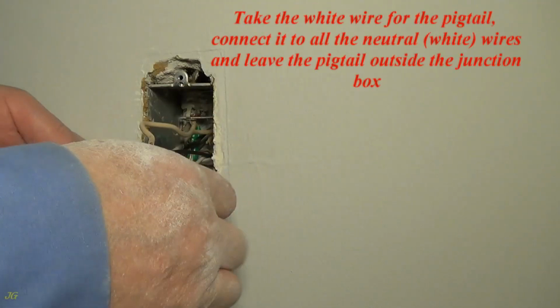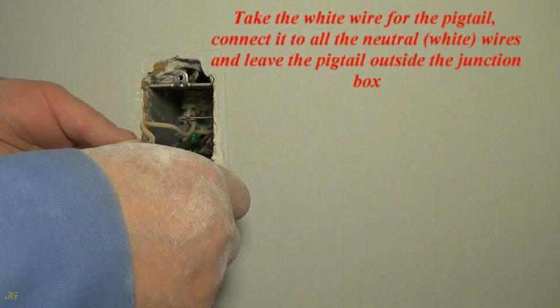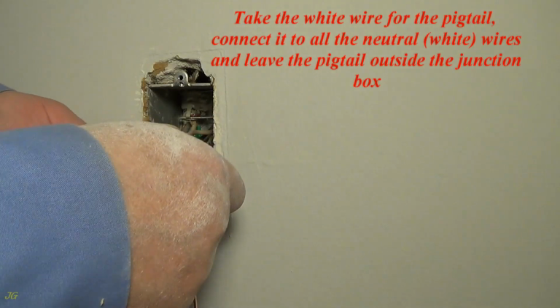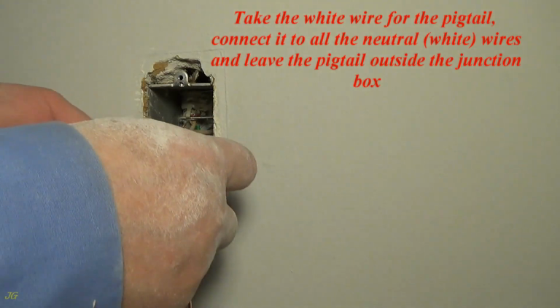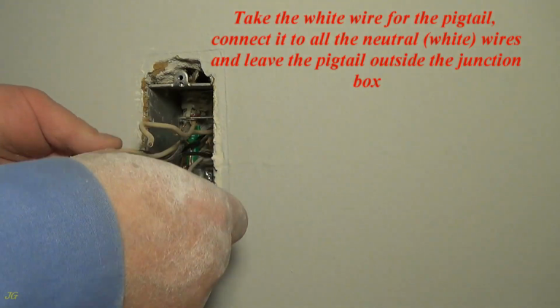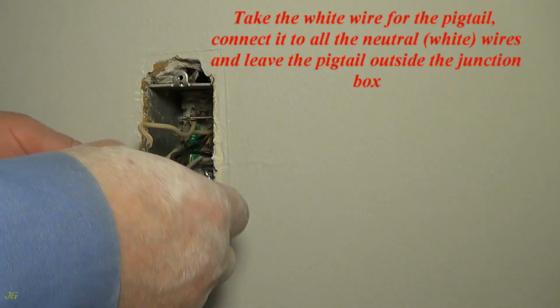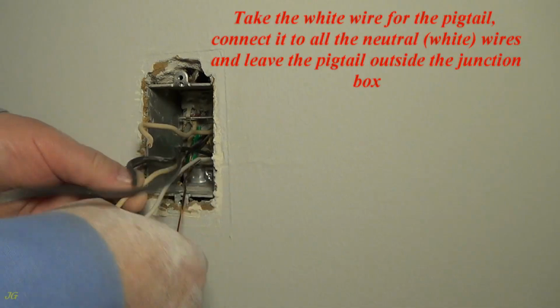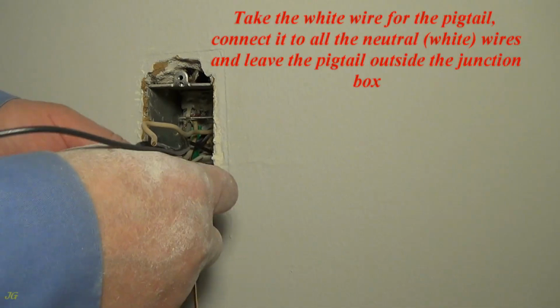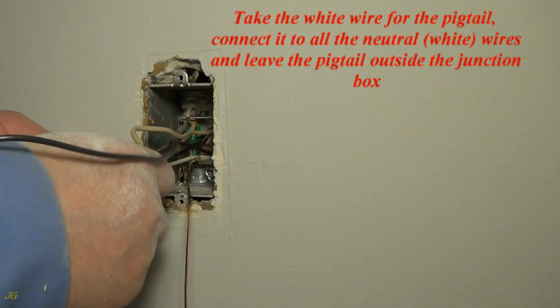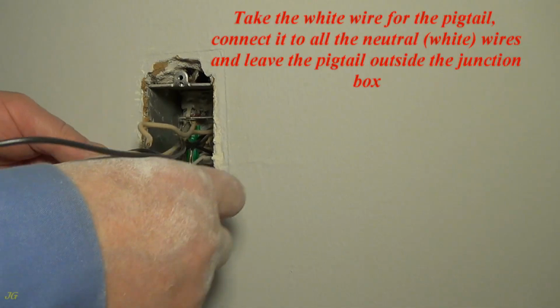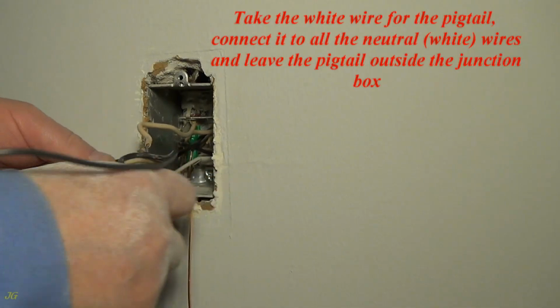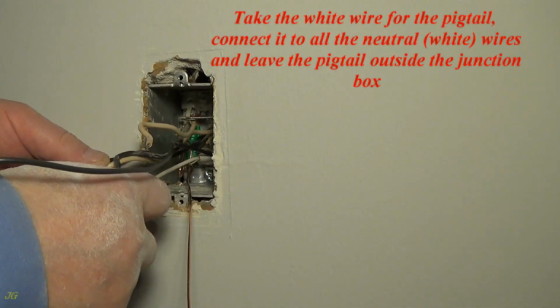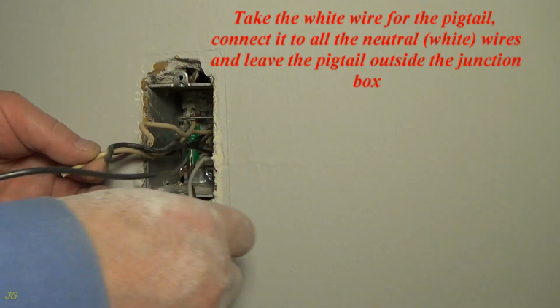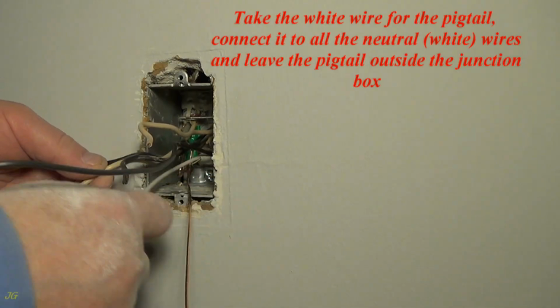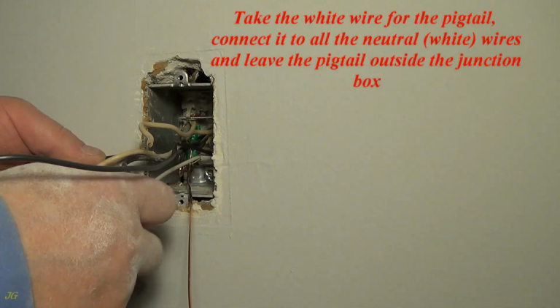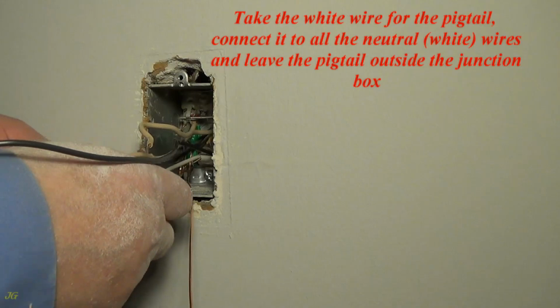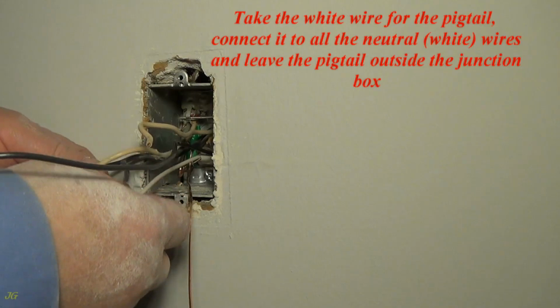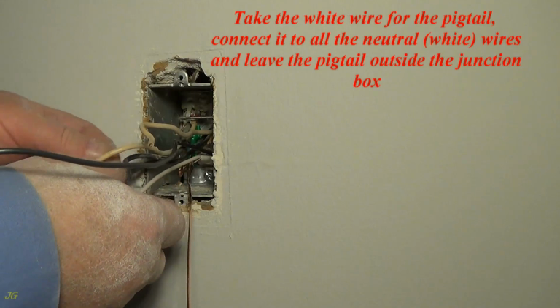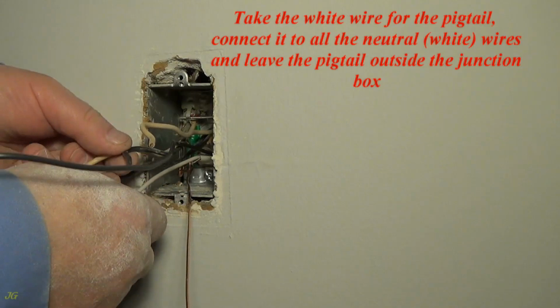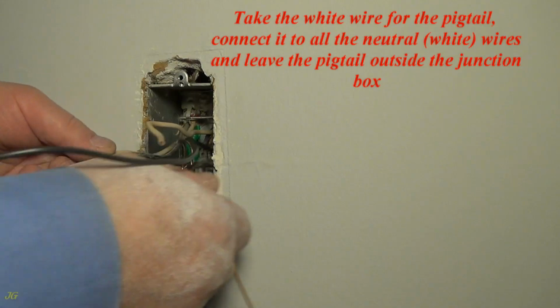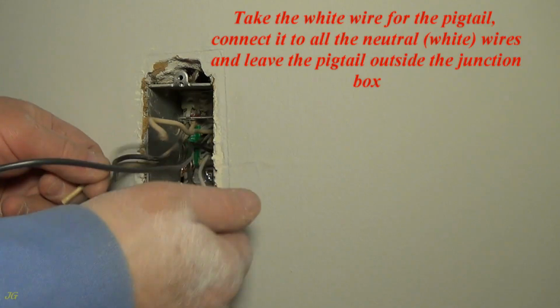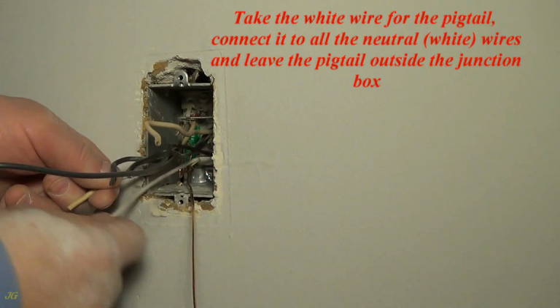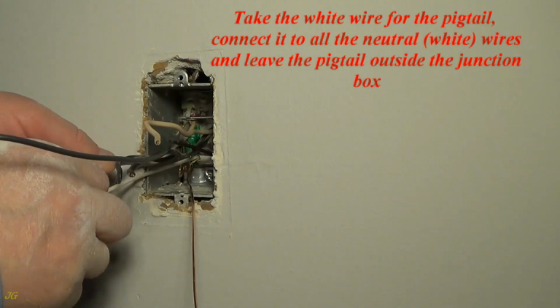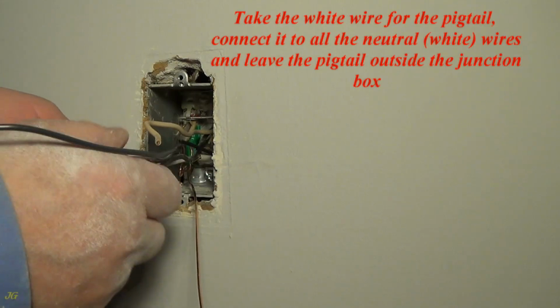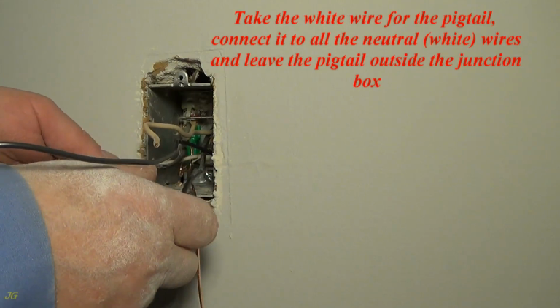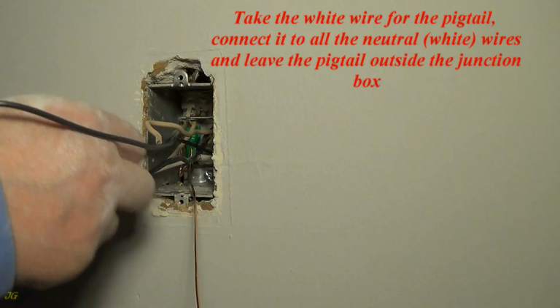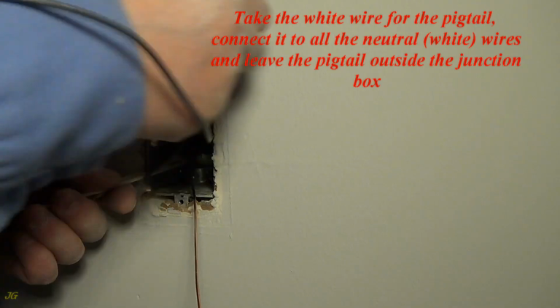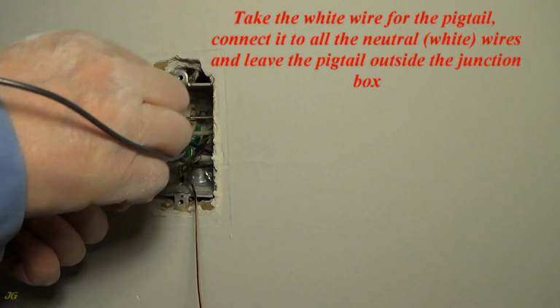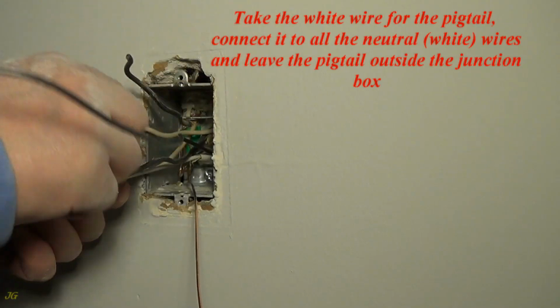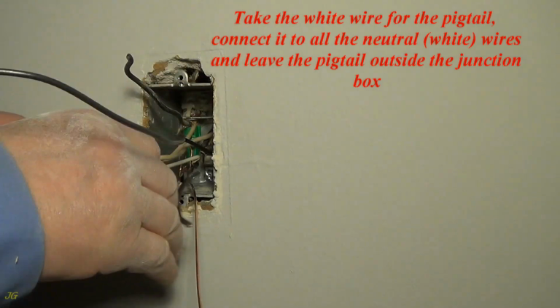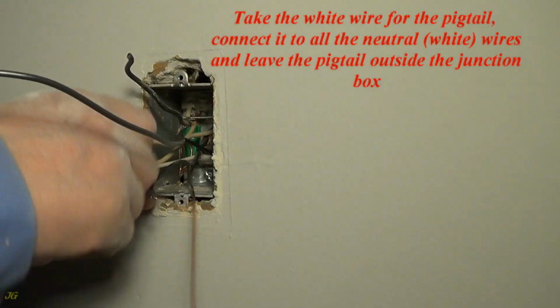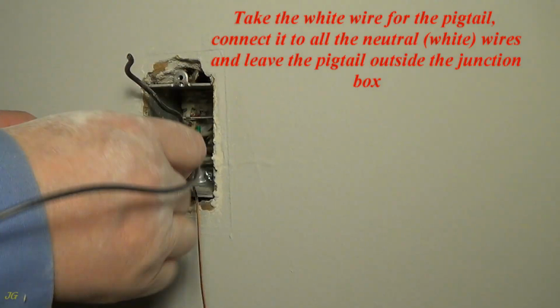Take the white wire for the pigtail. Connect it to all the neutral white wires and leave the pigtail outside the junction box.